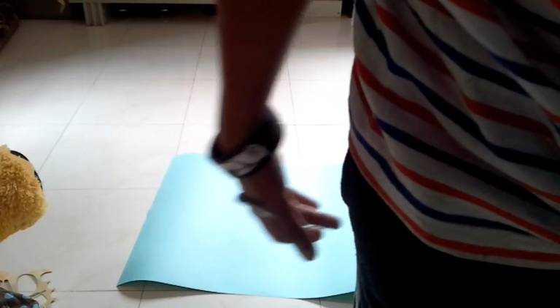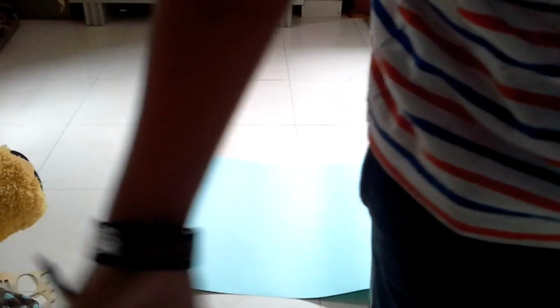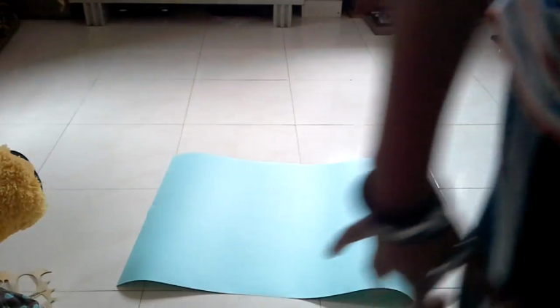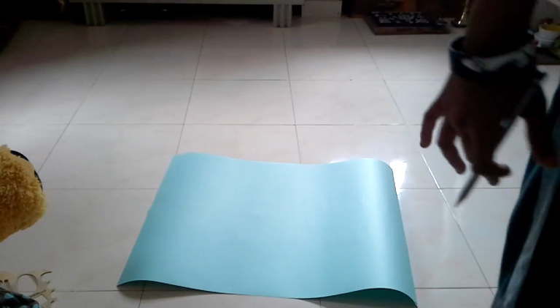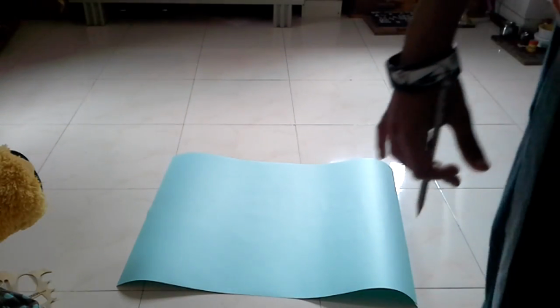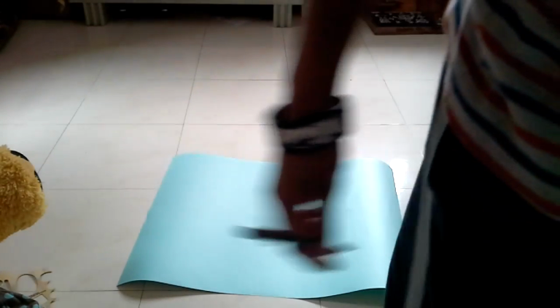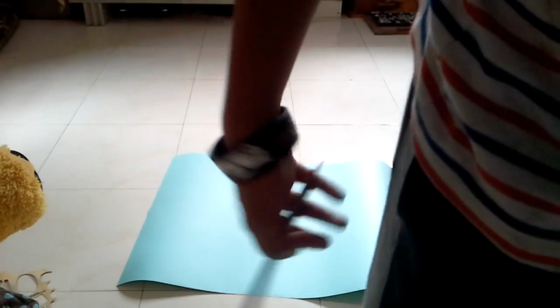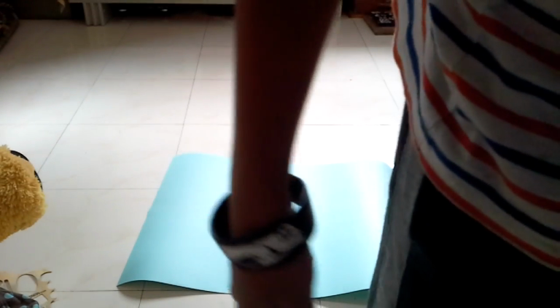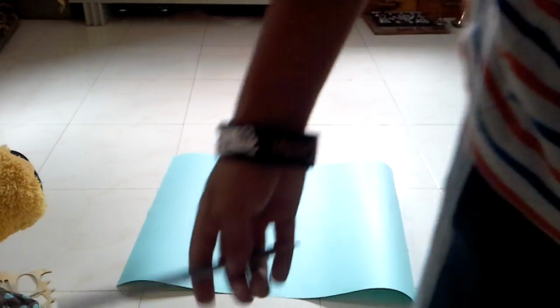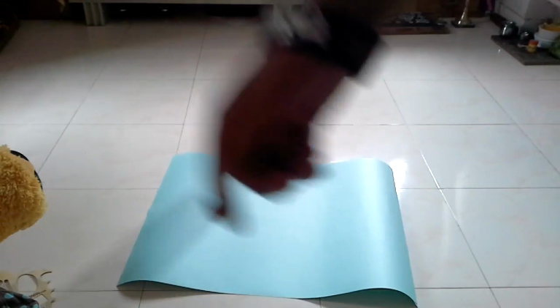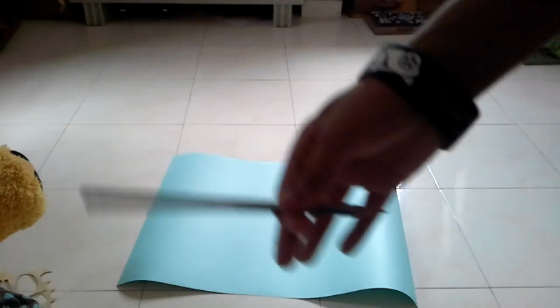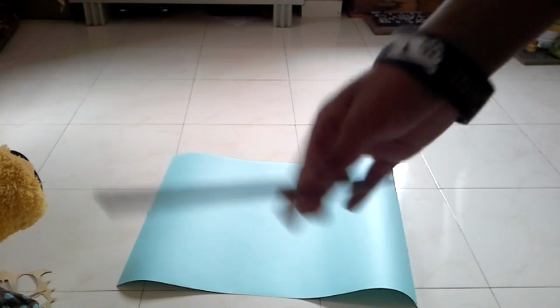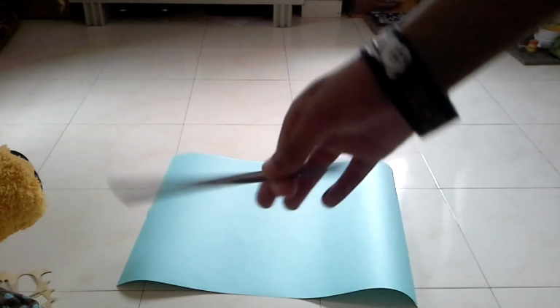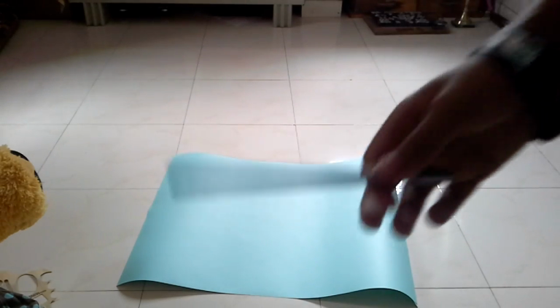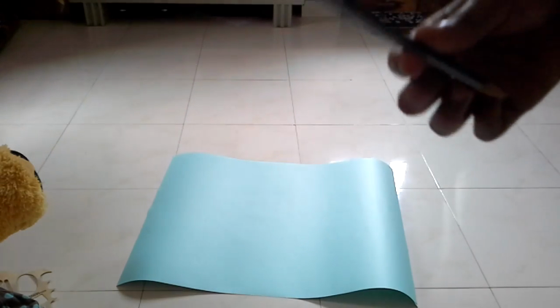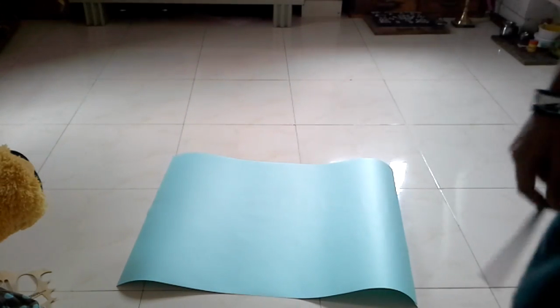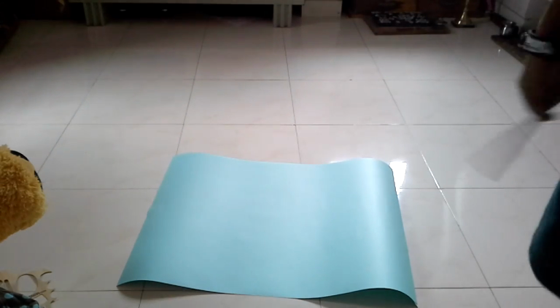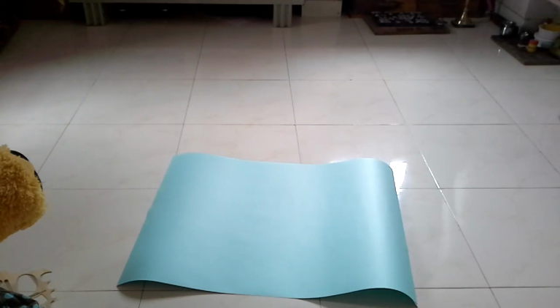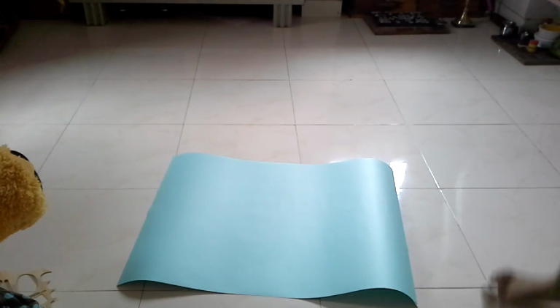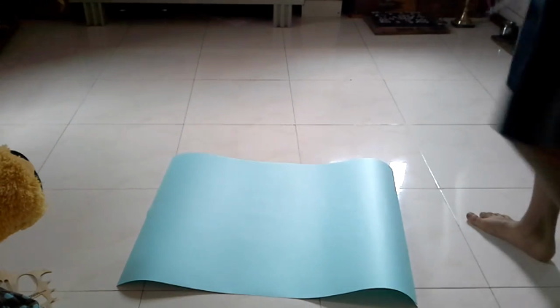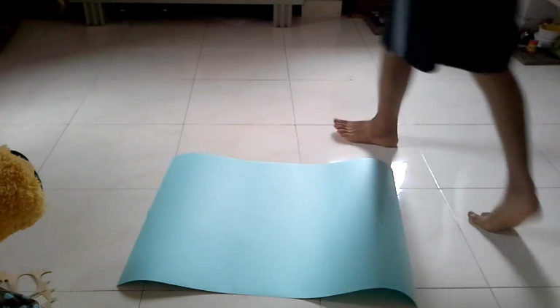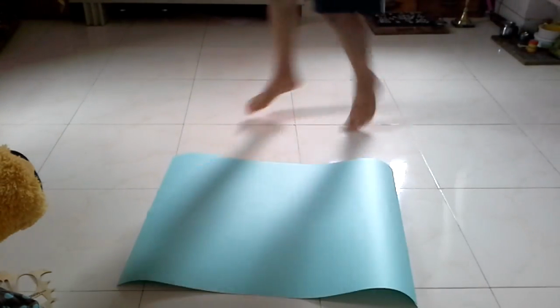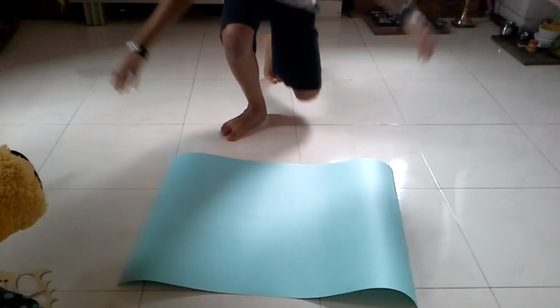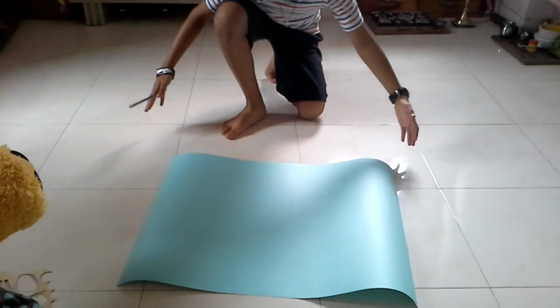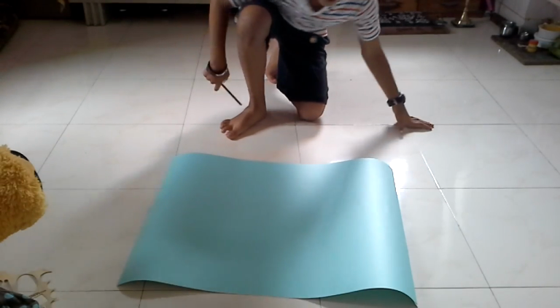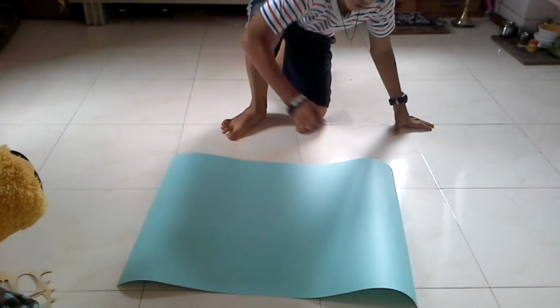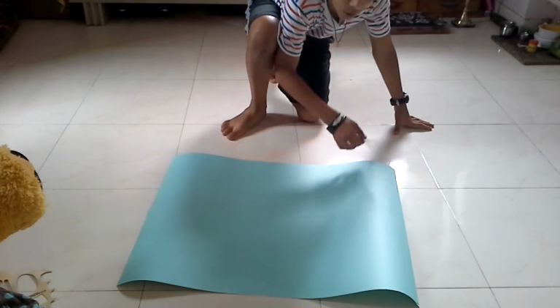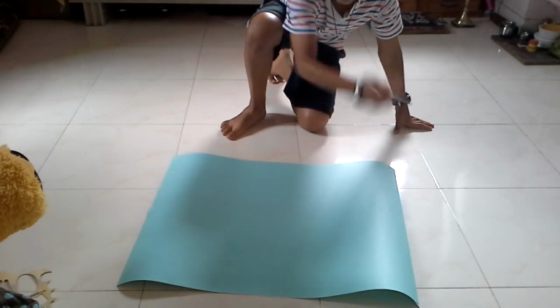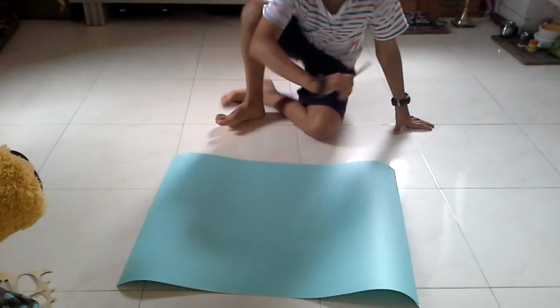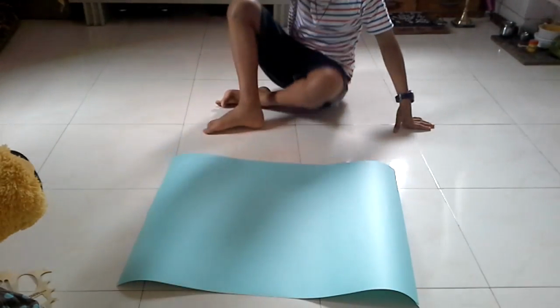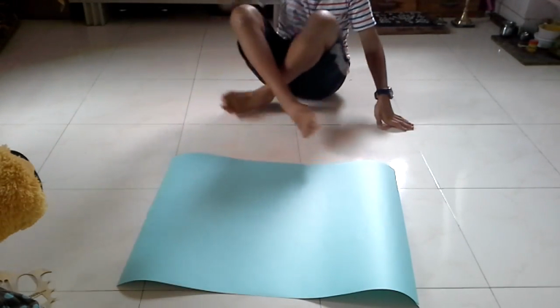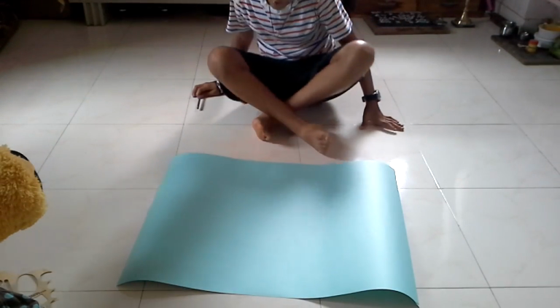Hey peeps, what is up? In this video I will be showing you how to make a really good paper airplane, and this paper airplane is going to be mega. So this is one of the models that we made before — it's one of the gliders.